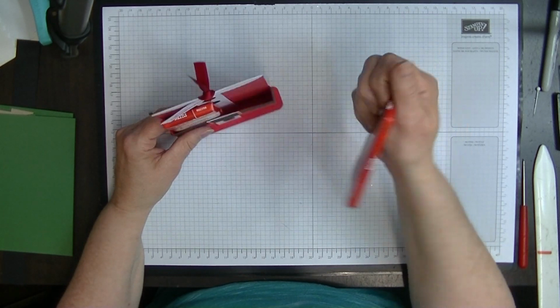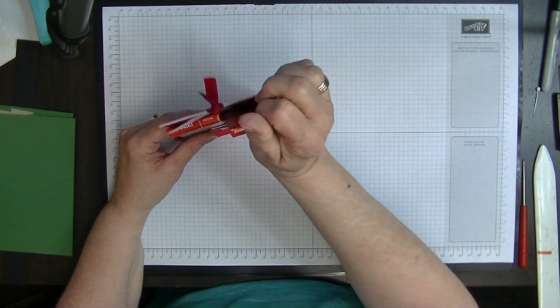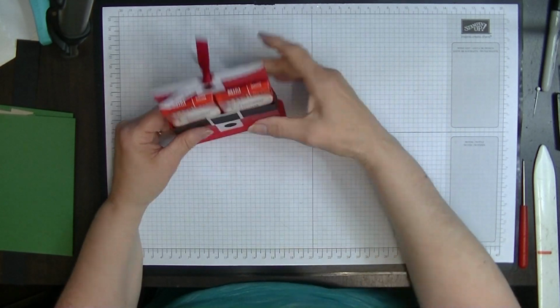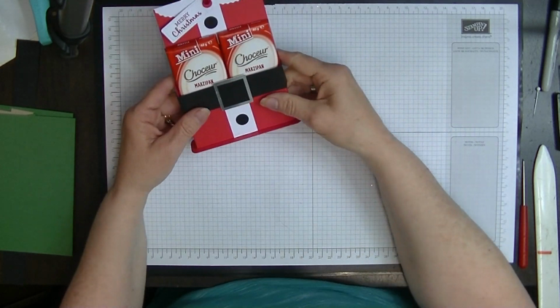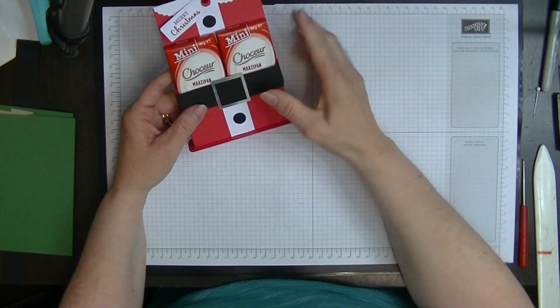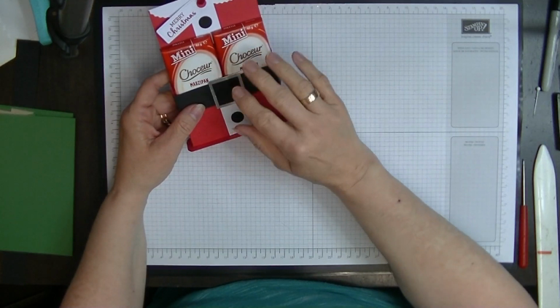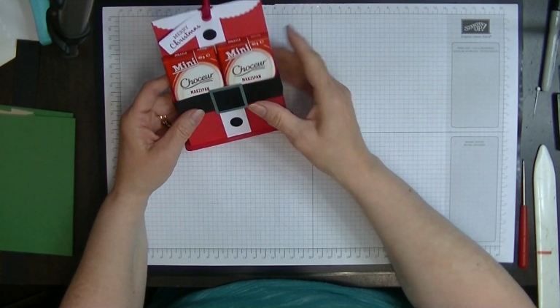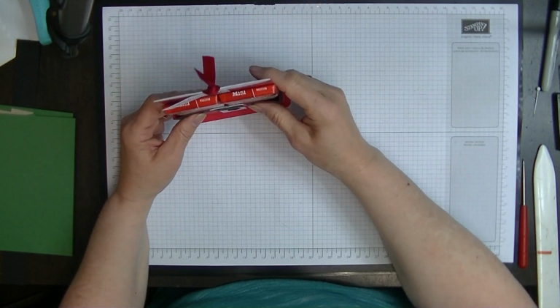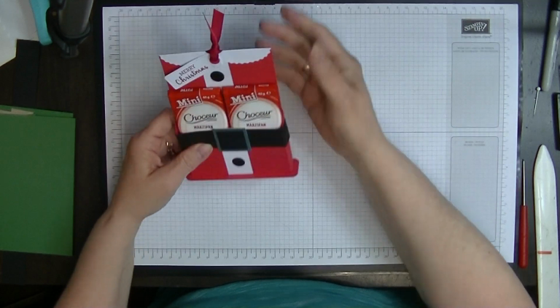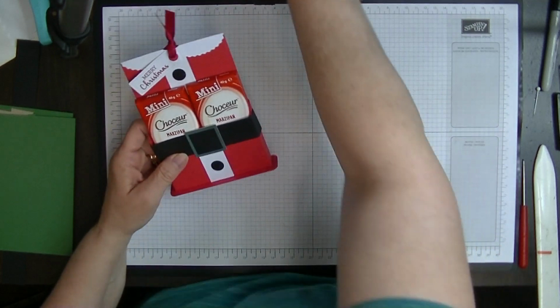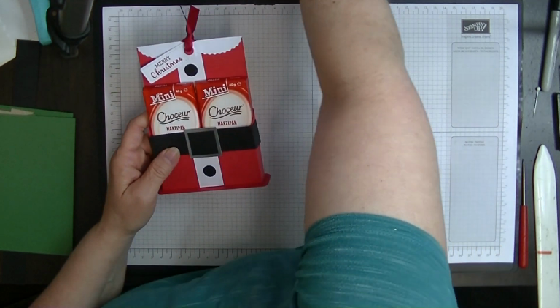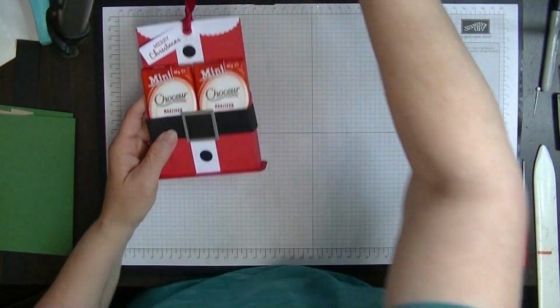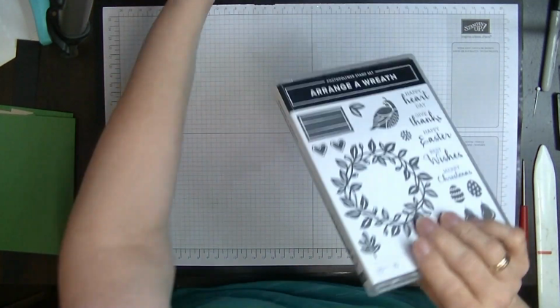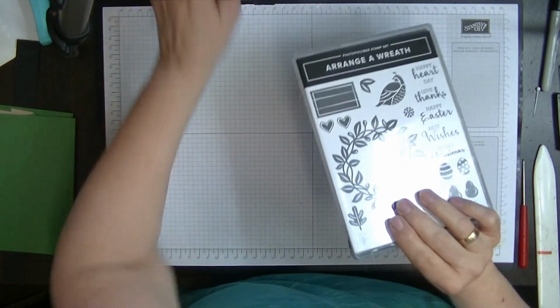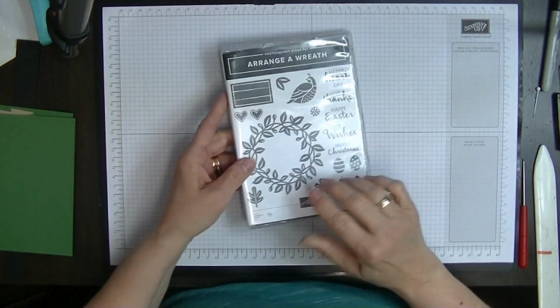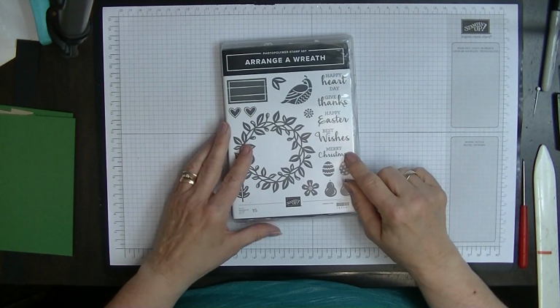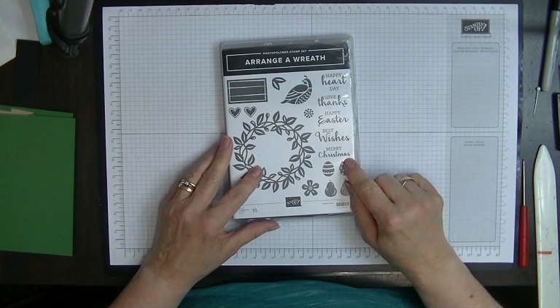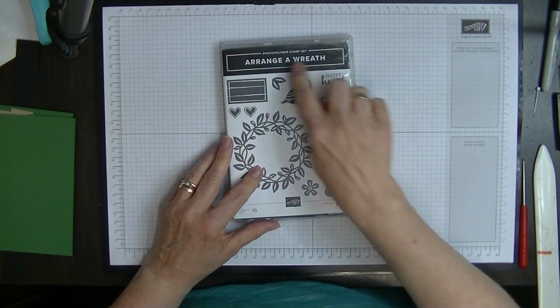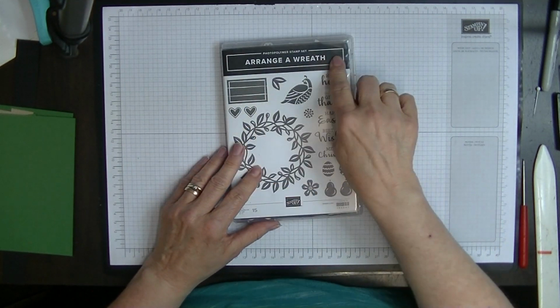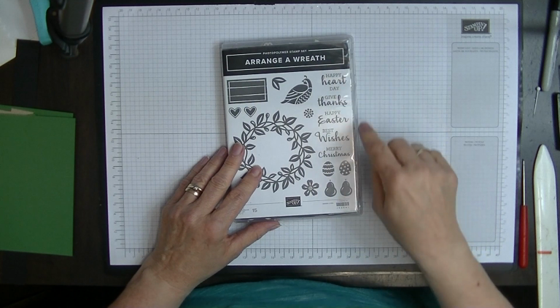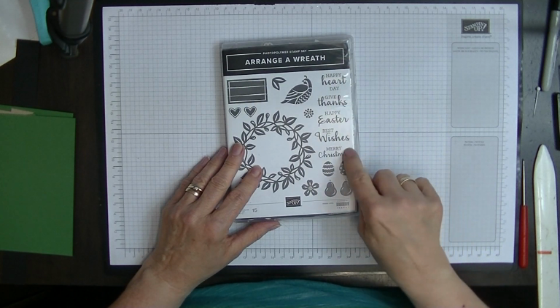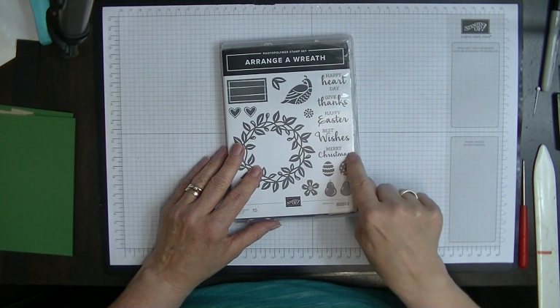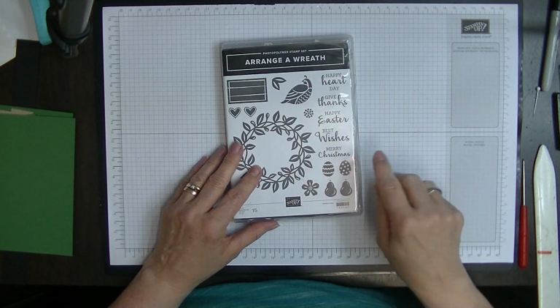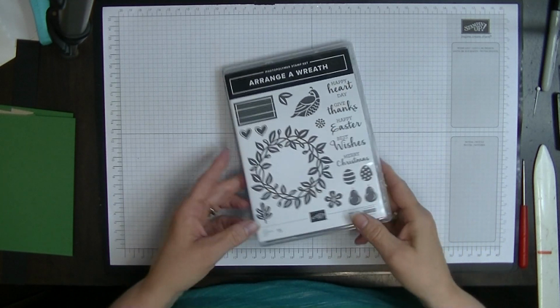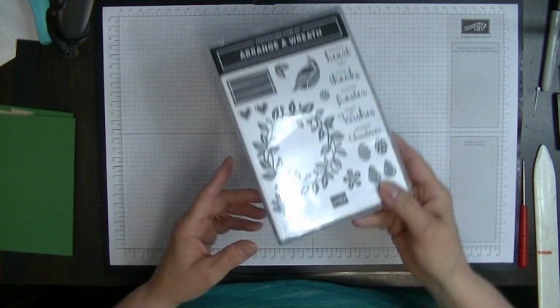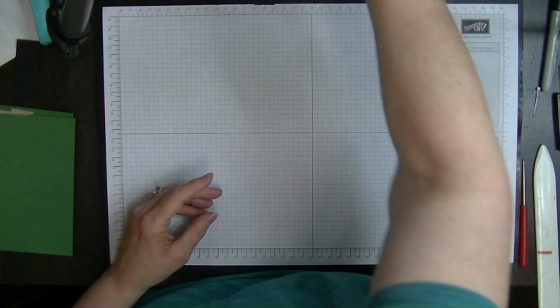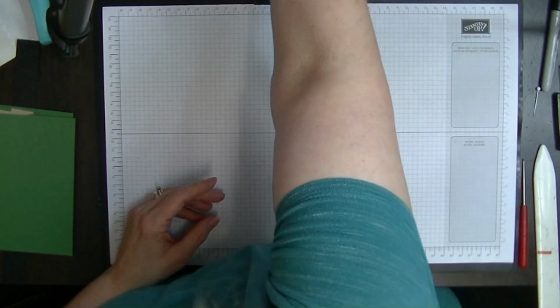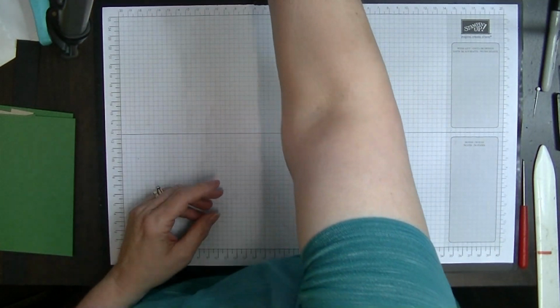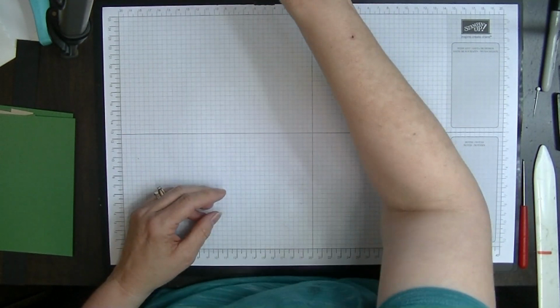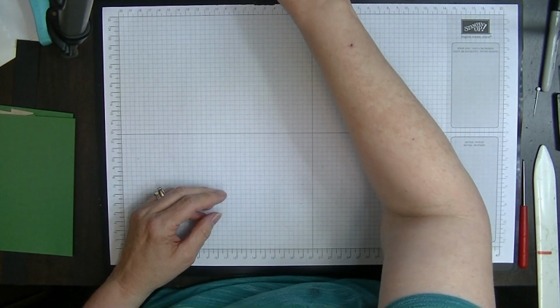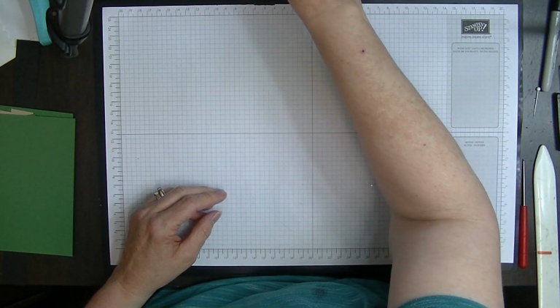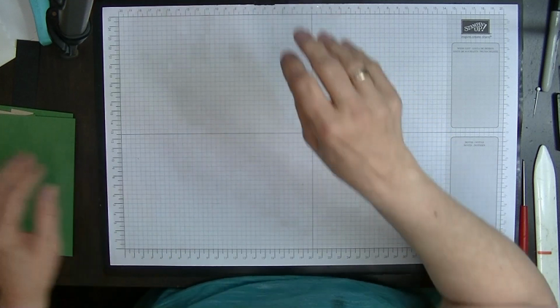So anyway, that's what we're going to make but we're going to do it in green. I'm using this set here — Arranger Eve — just for the 'Merry Christmas' in there, that's all. So let's pop that on the side and let me show you exactly what you need.